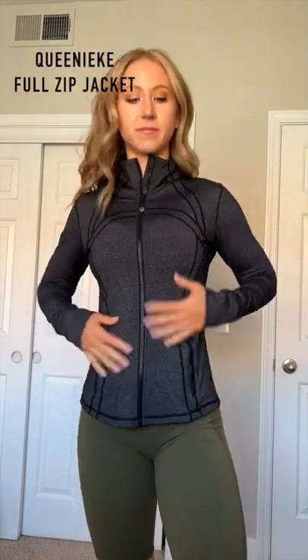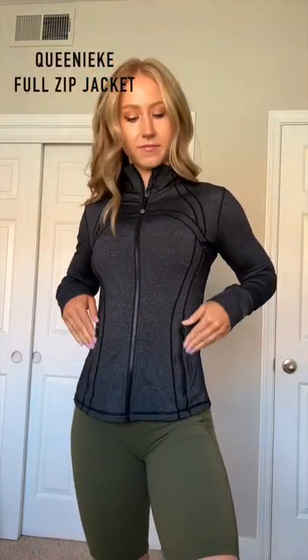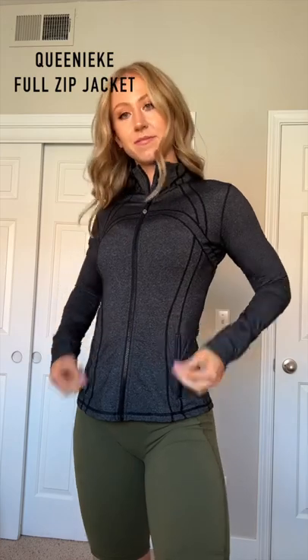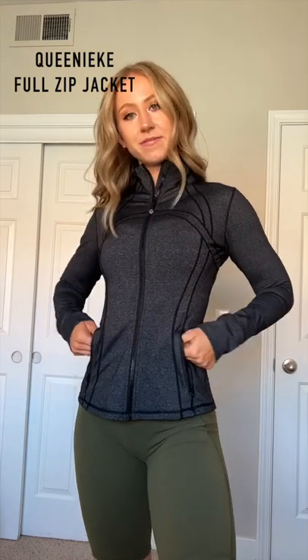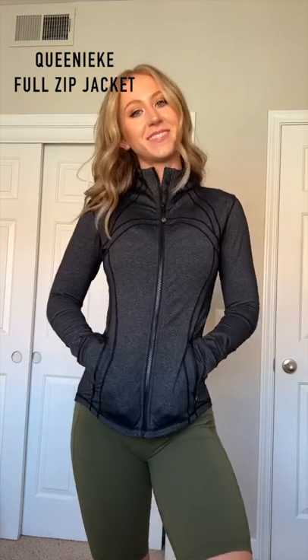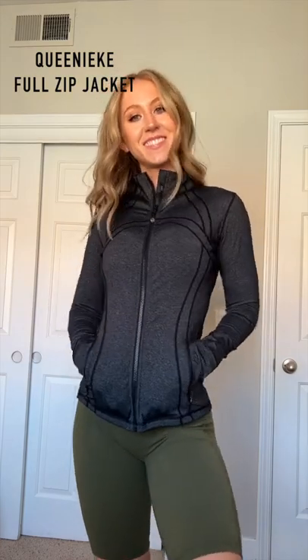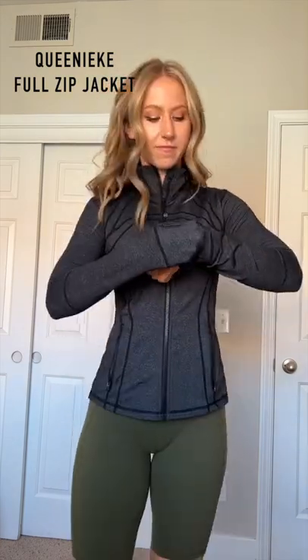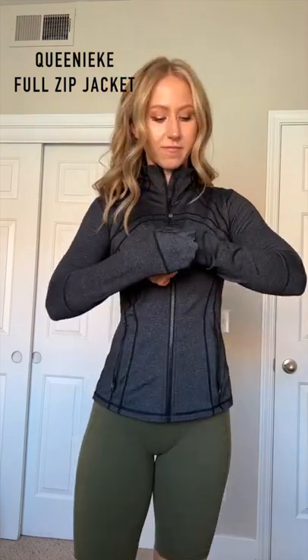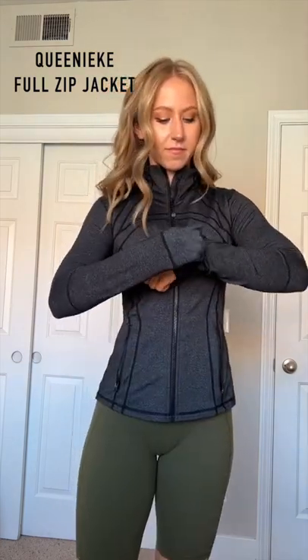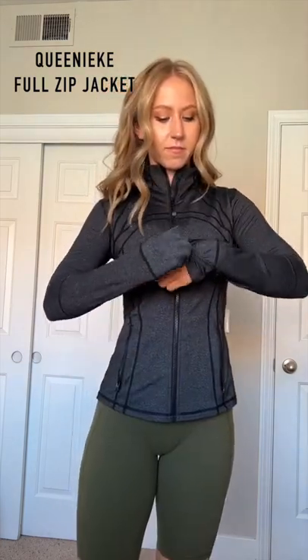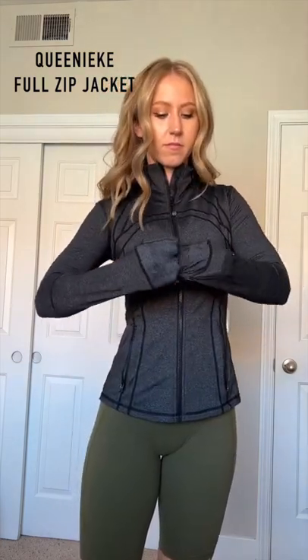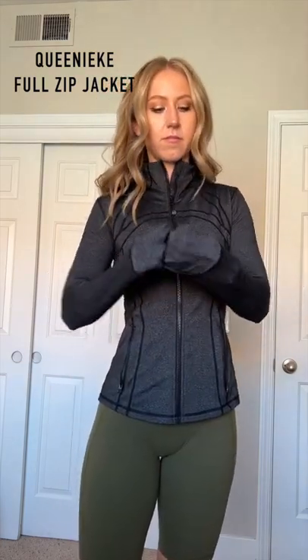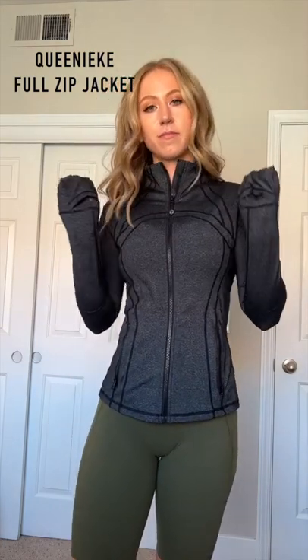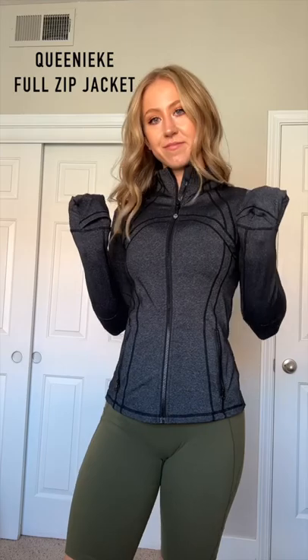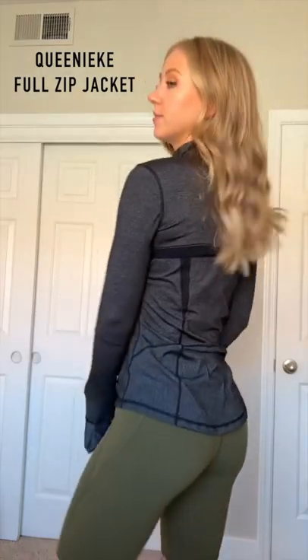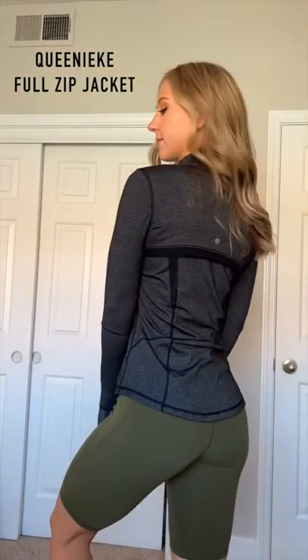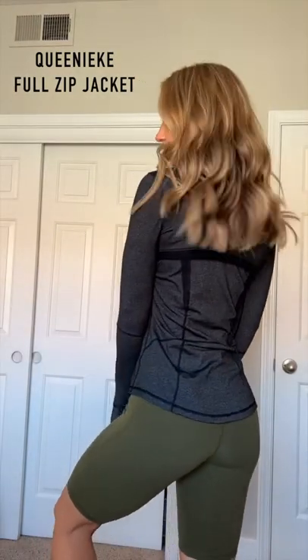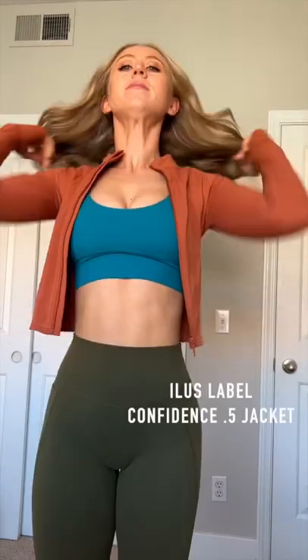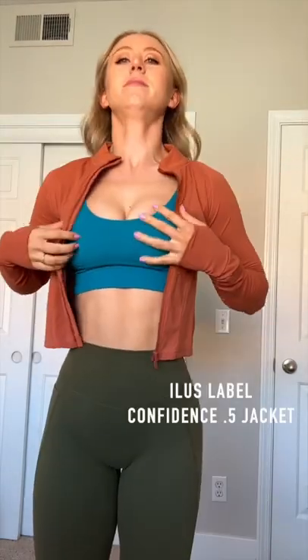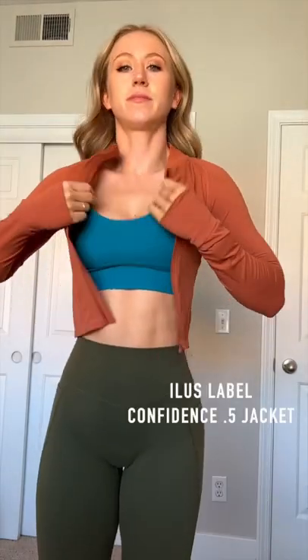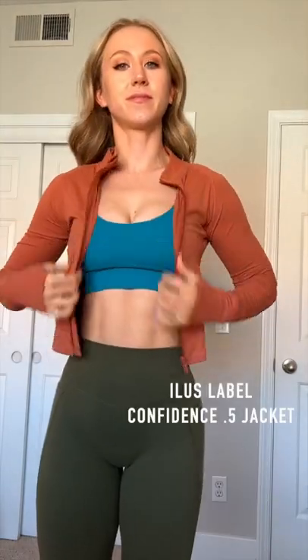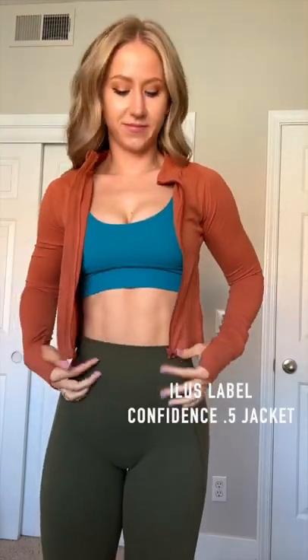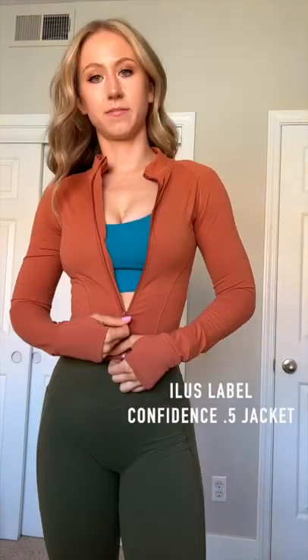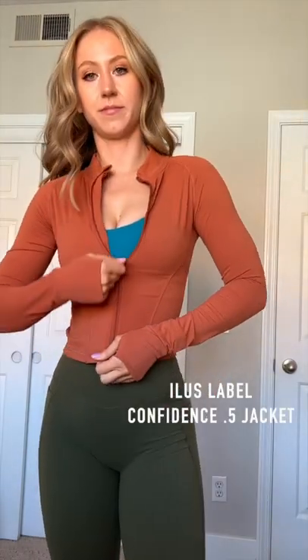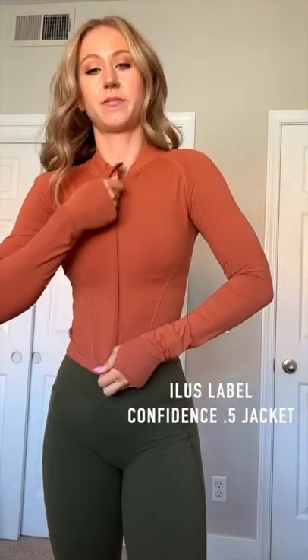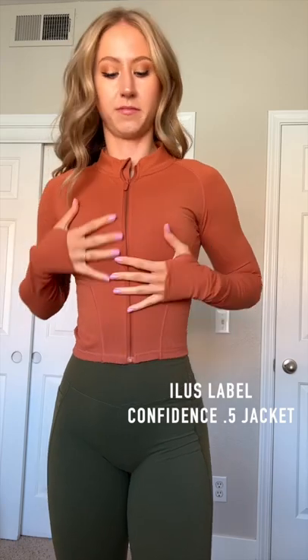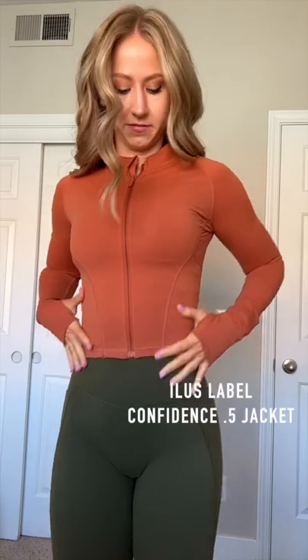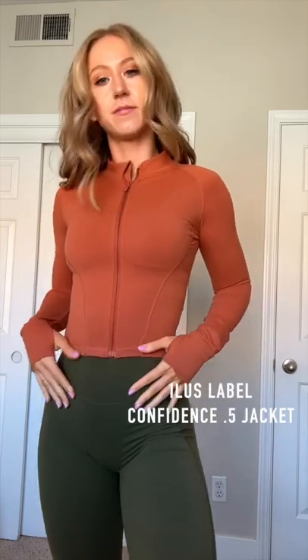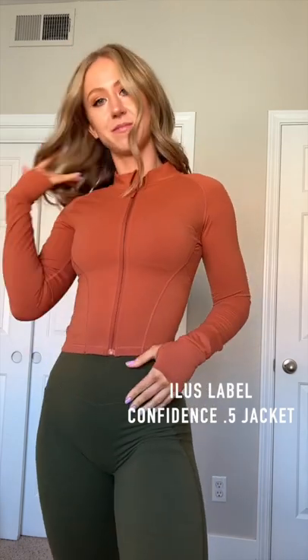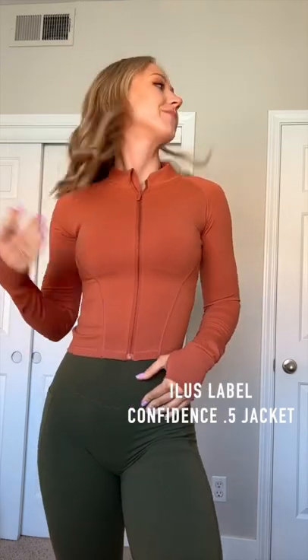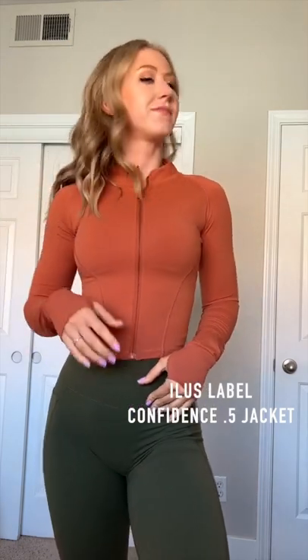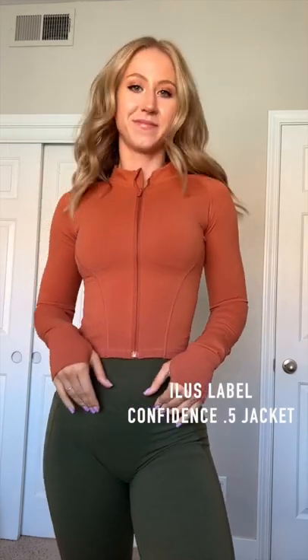Next we have the Queenie Key jacket, which is the reason I'll never buy another Lululemon one, because it's basically the same jacket with all the same features, except it's like $40 — a third of the price or less. If you're looking for a jacket to snatch your waist, this is the one. It hits you at such a flattering point.